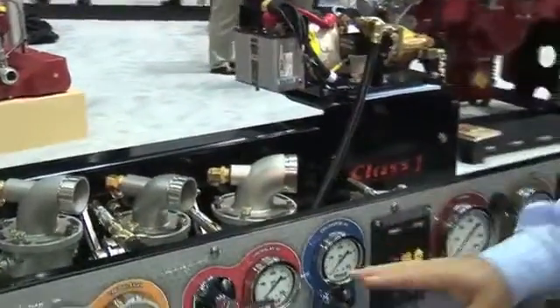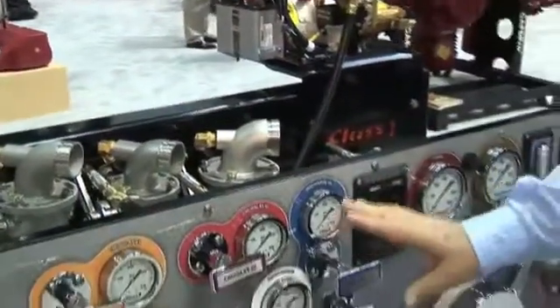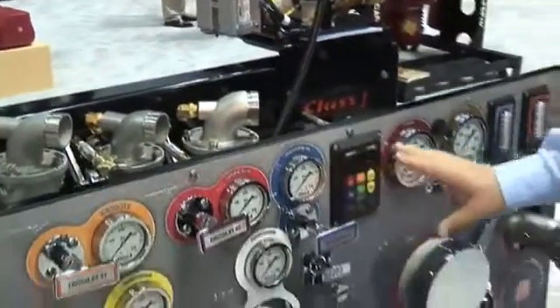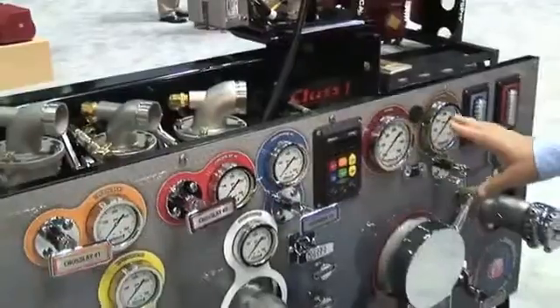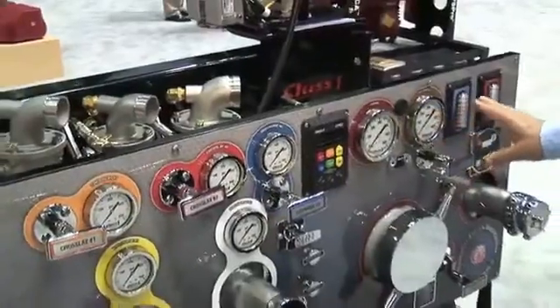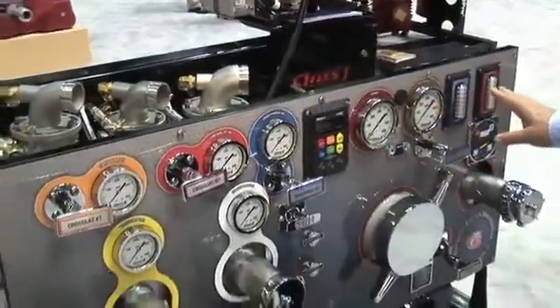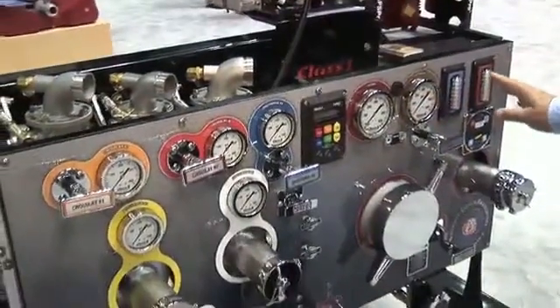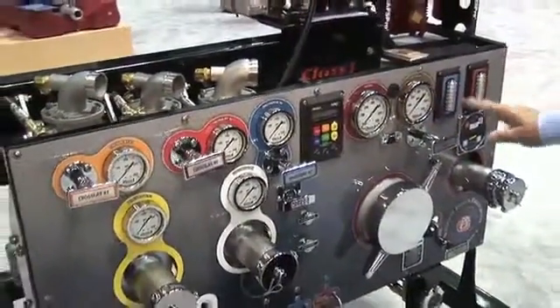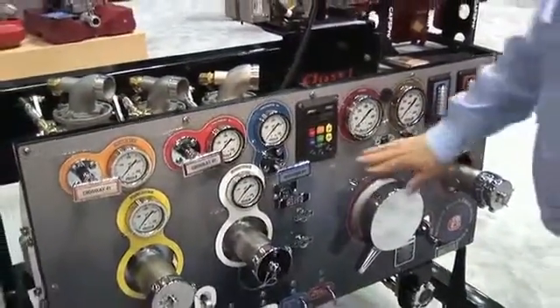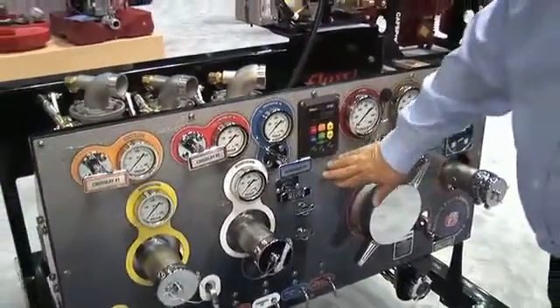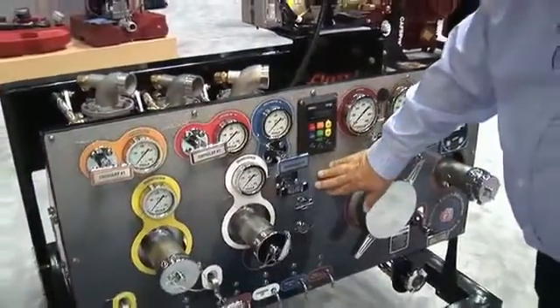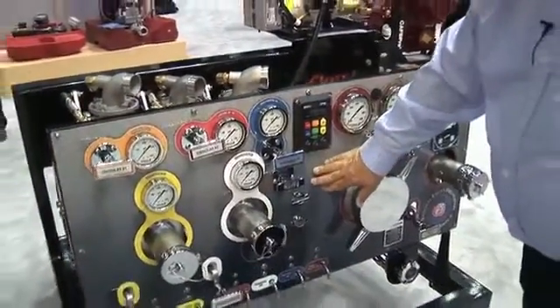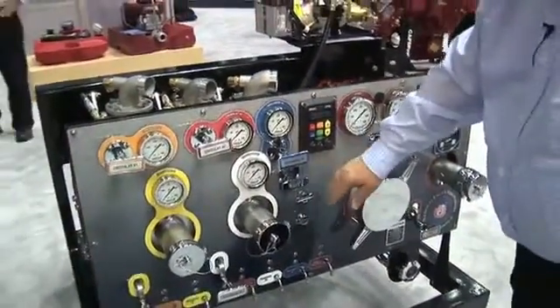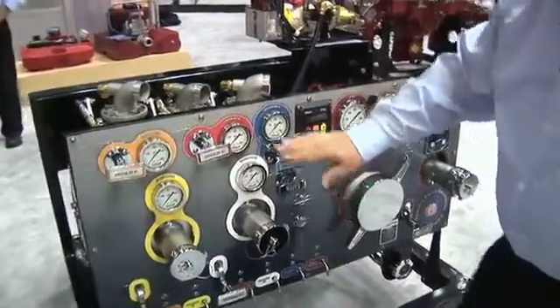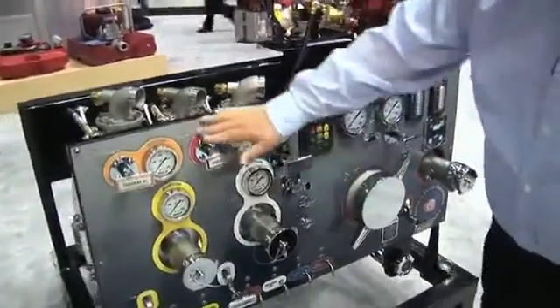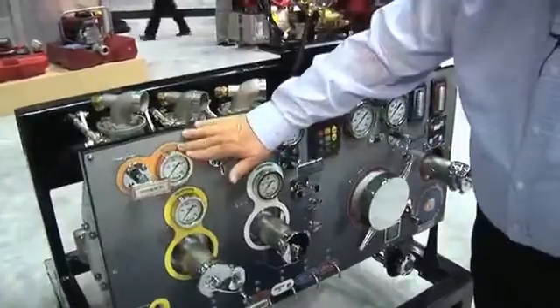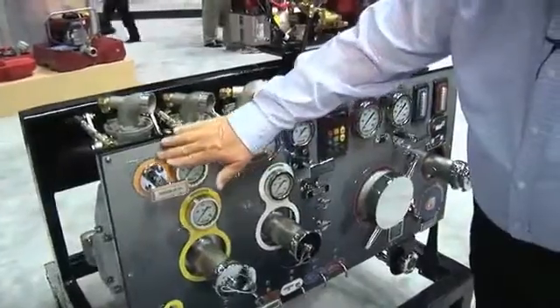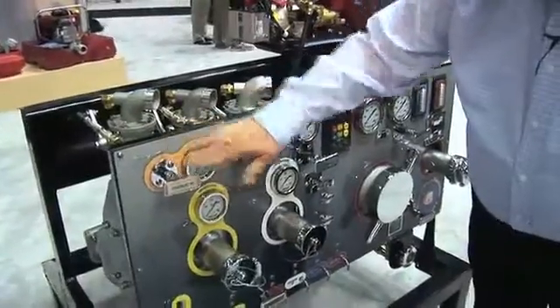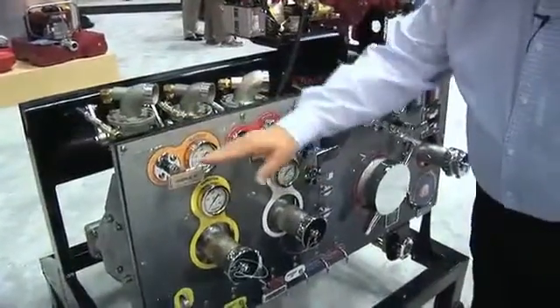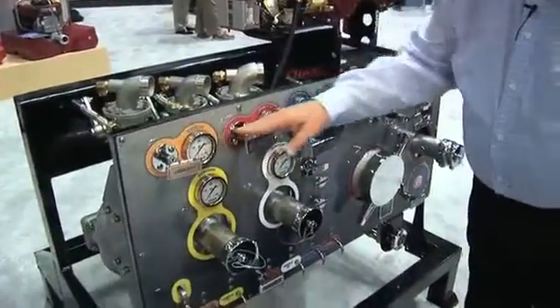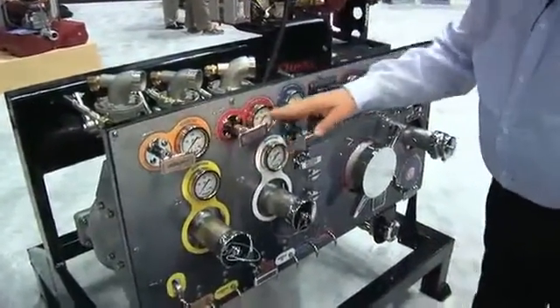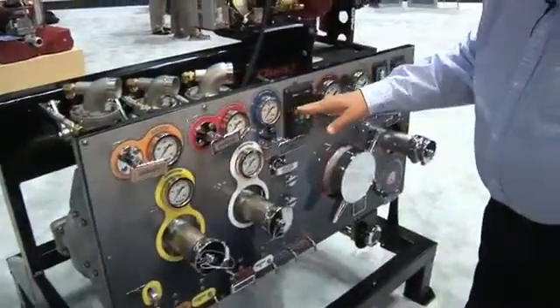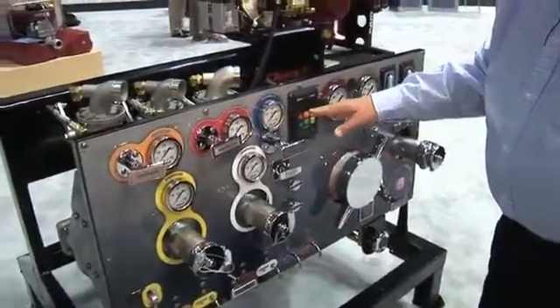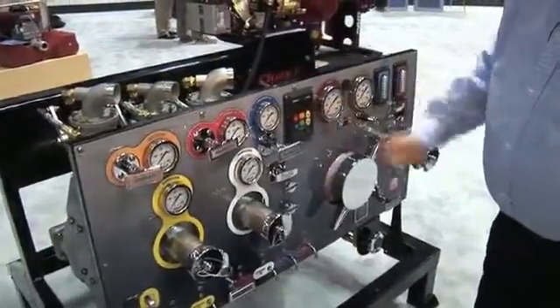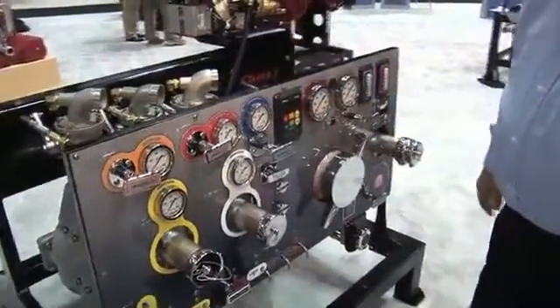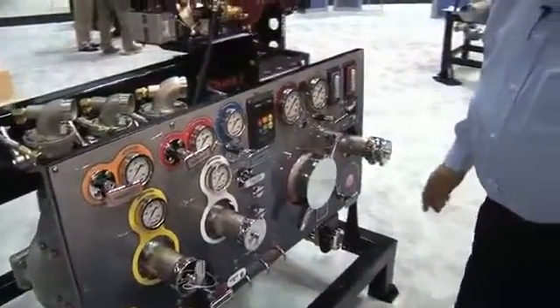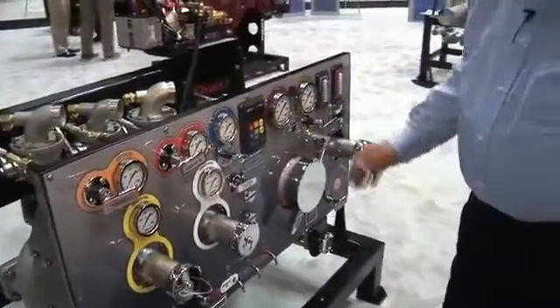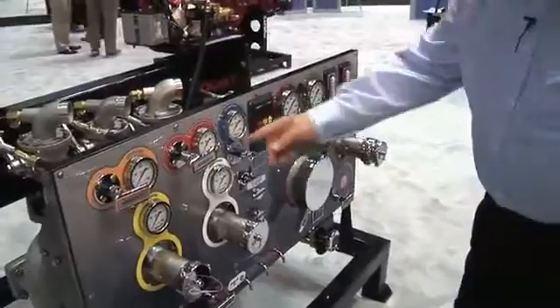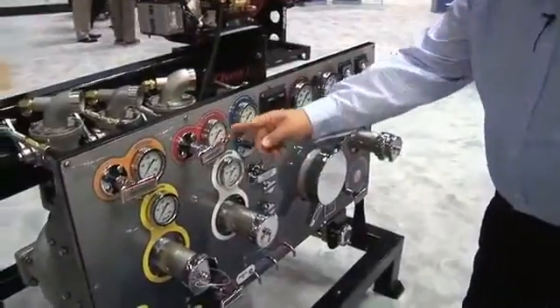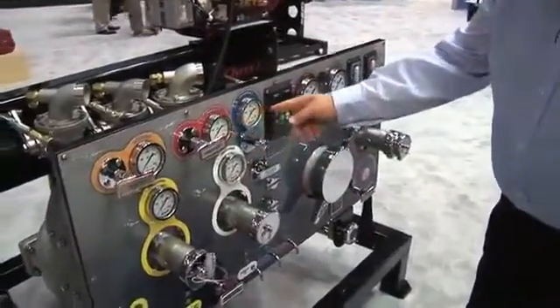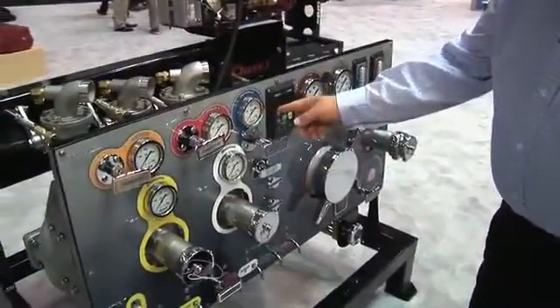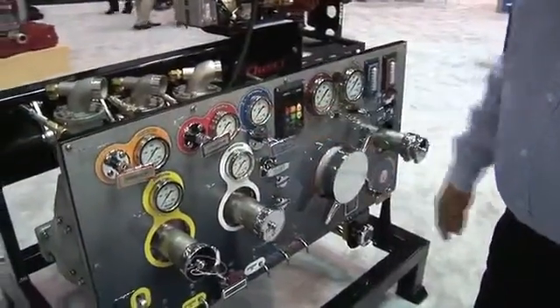If you look here at our new graphics we put on the front end of it, this is a coating that we put on there. They have no rough edges. All the pull handles are nice and easy to get to. All the gauges are color-coded.